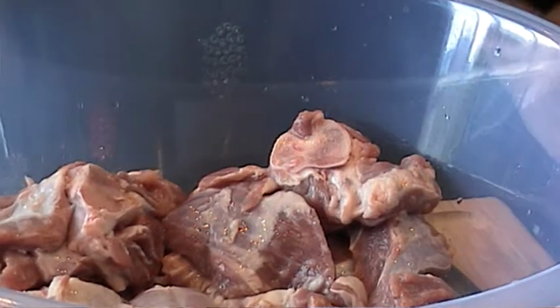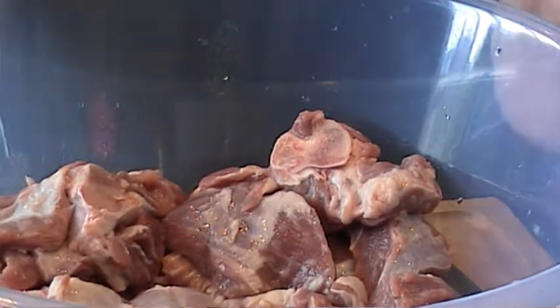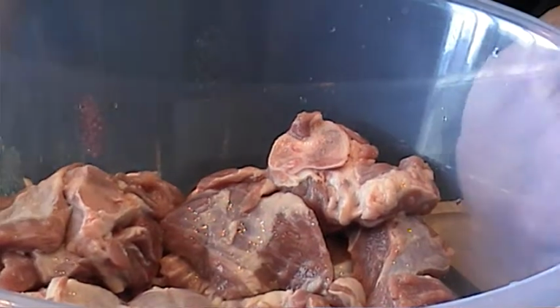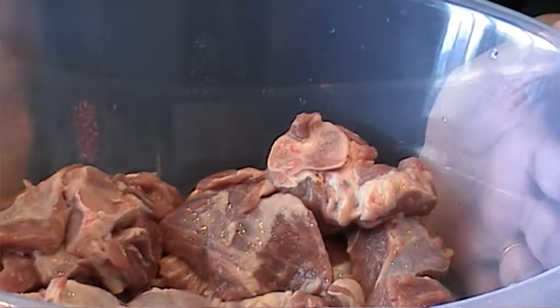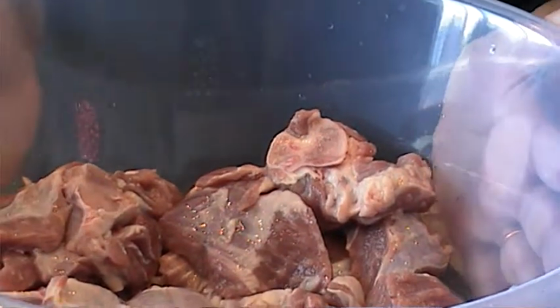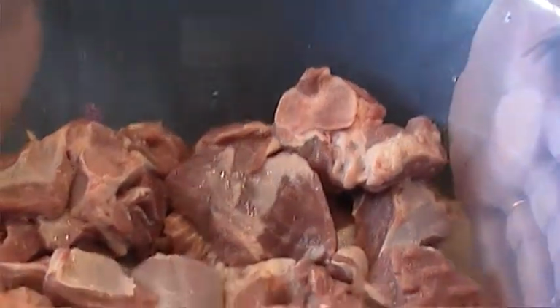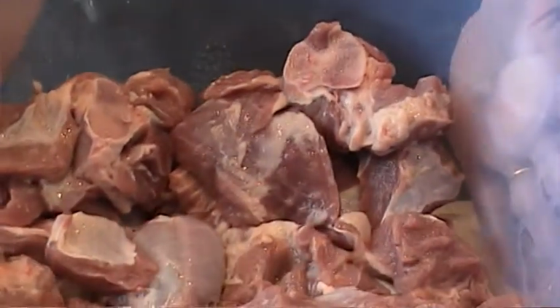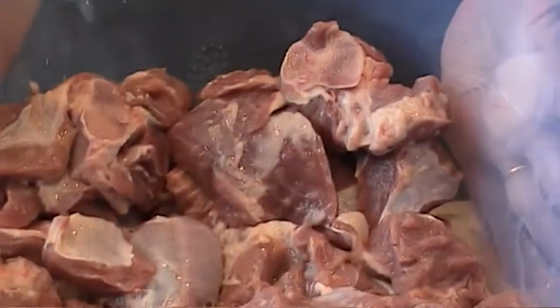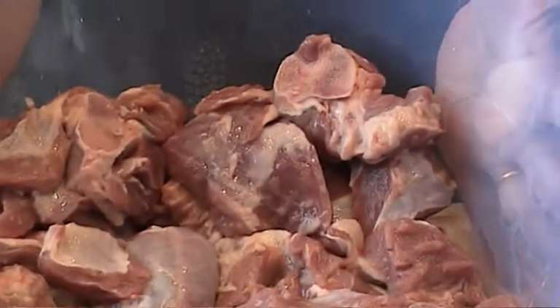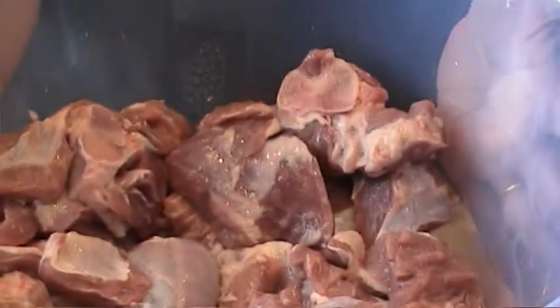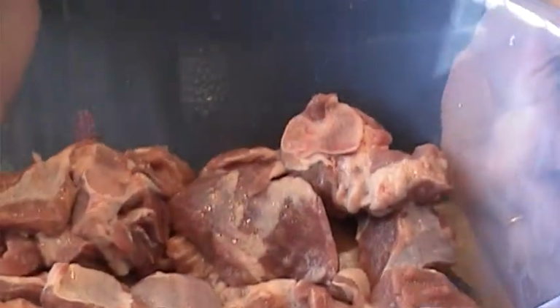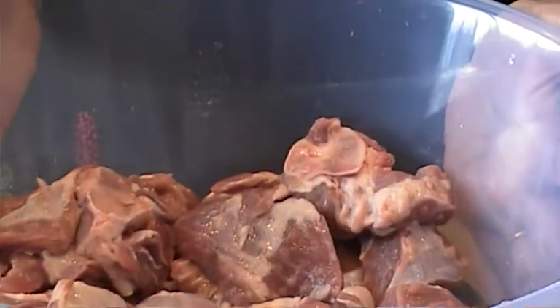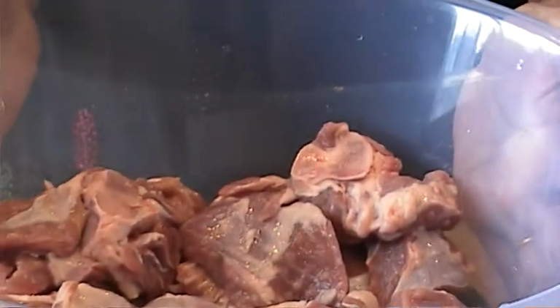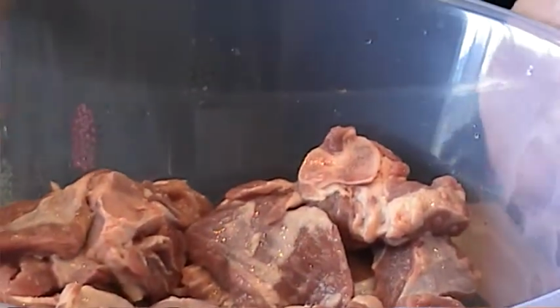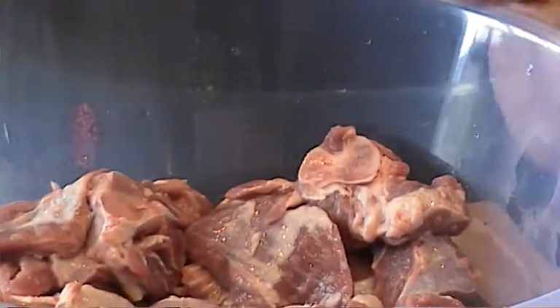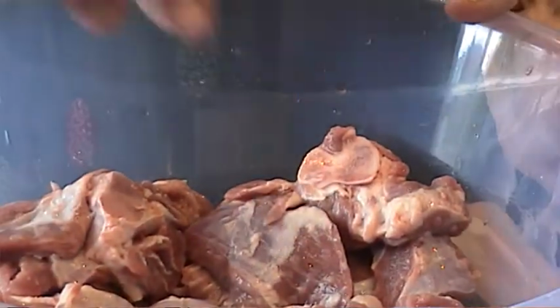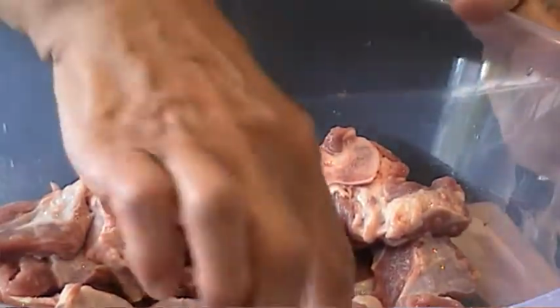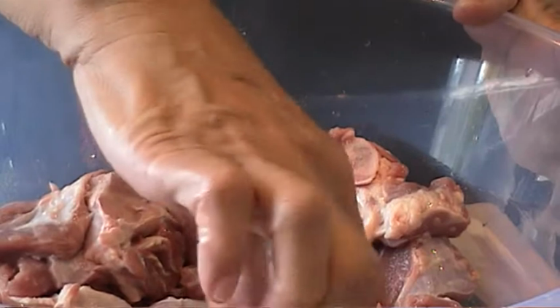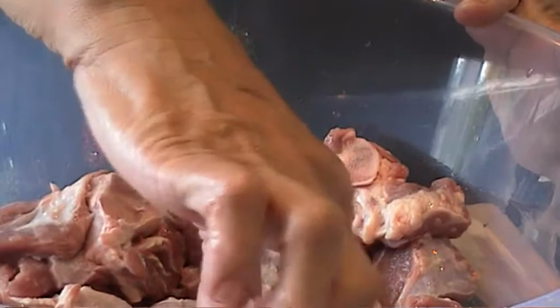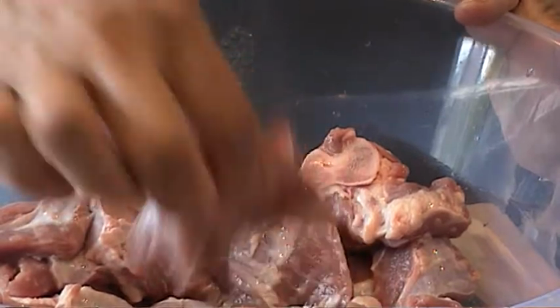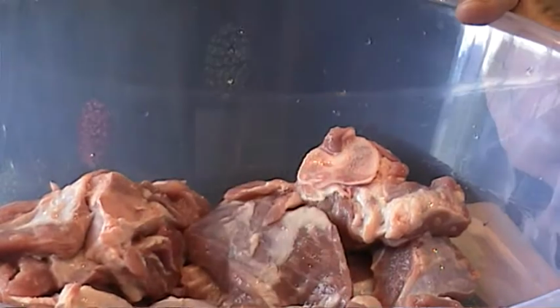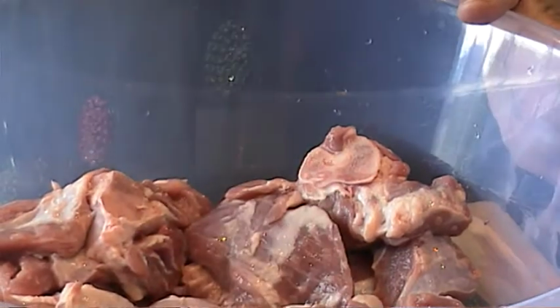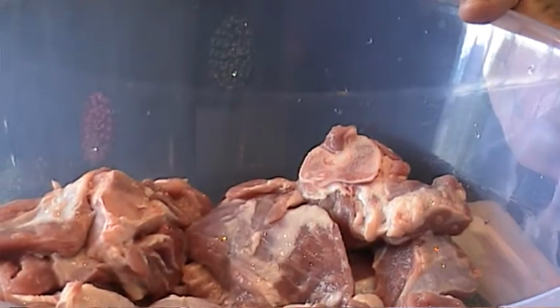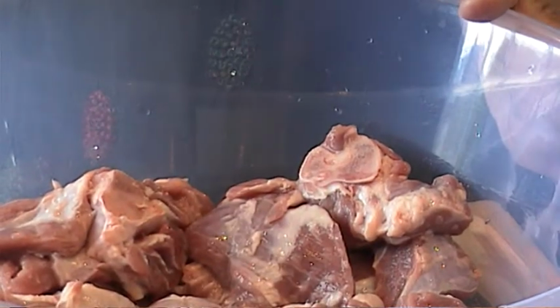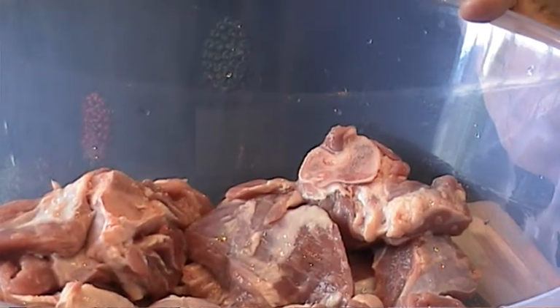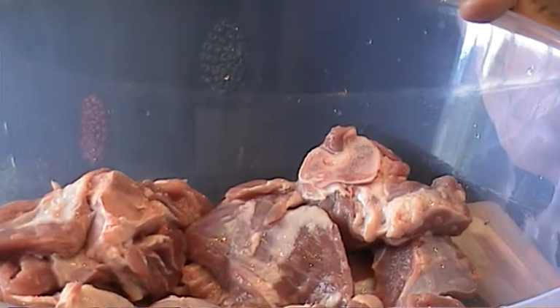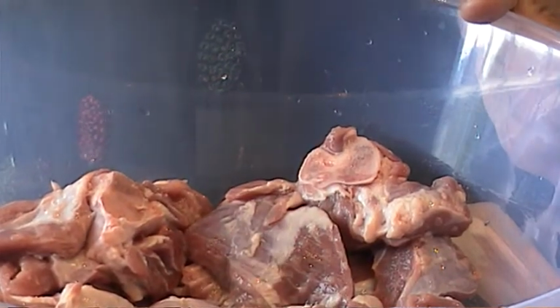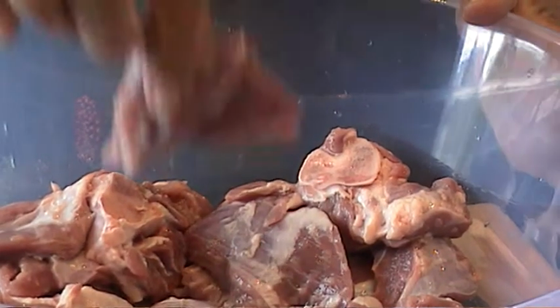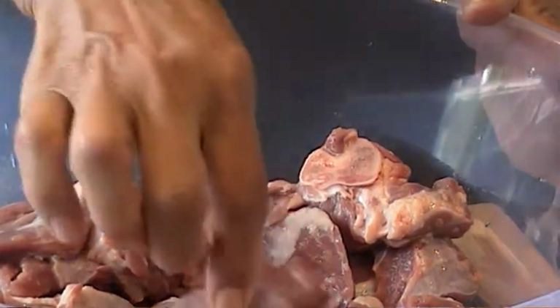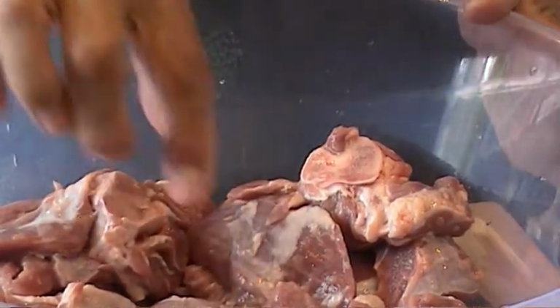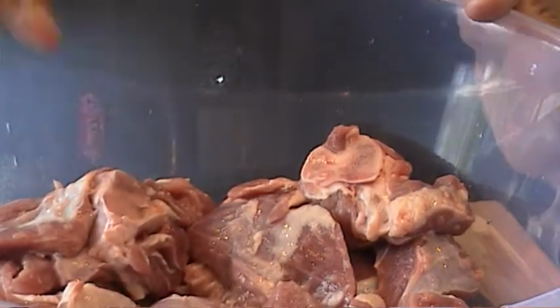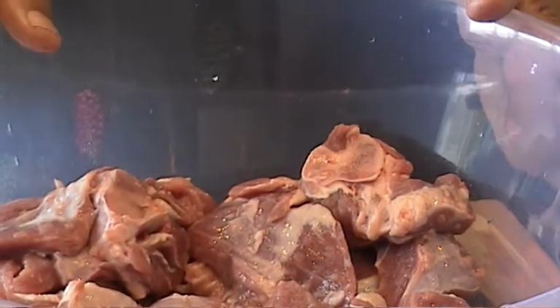I've got one and a half kilo of lamb in here — nice big chunks. I'm making biryani, lamb biryani.